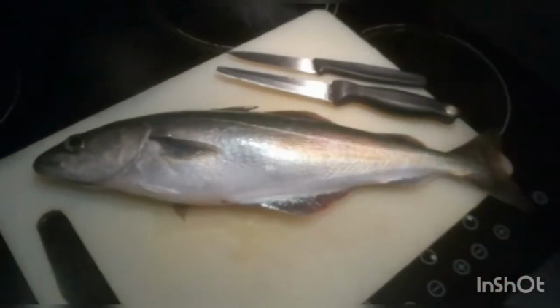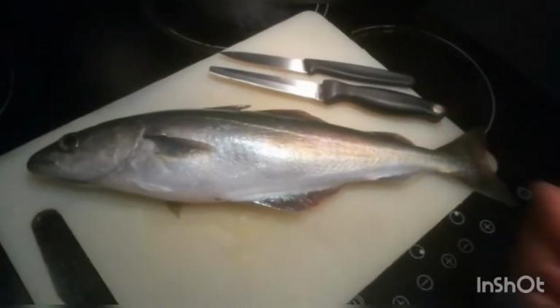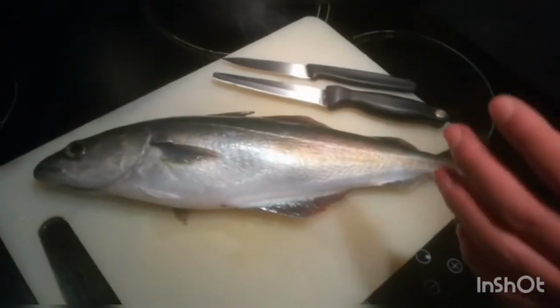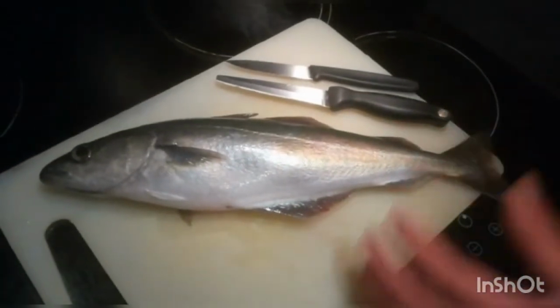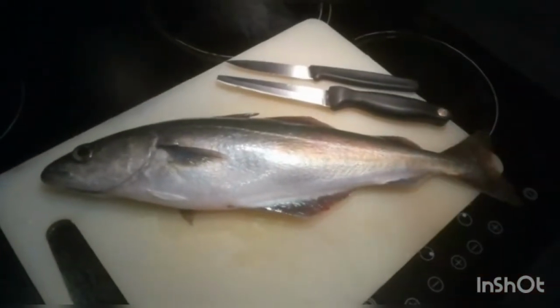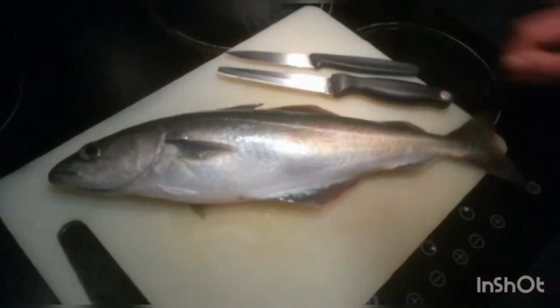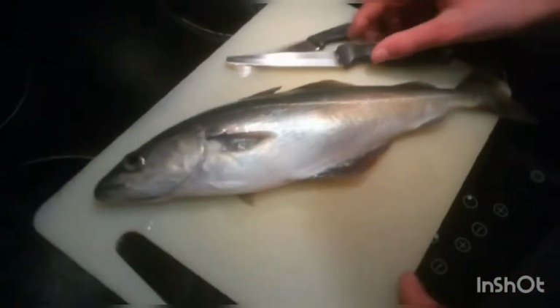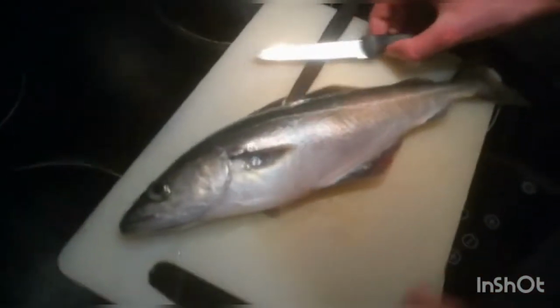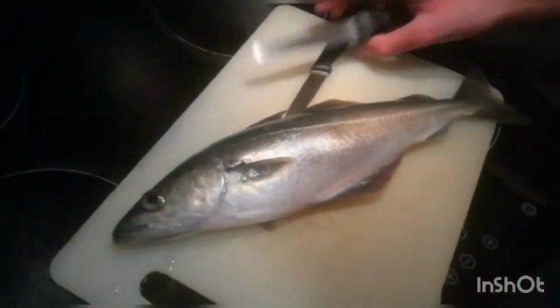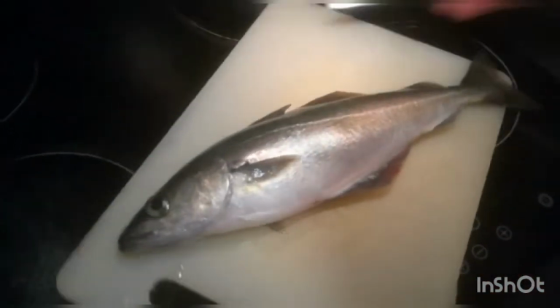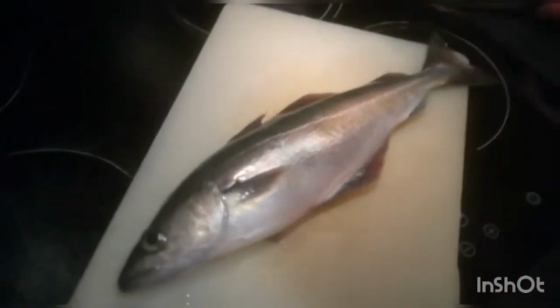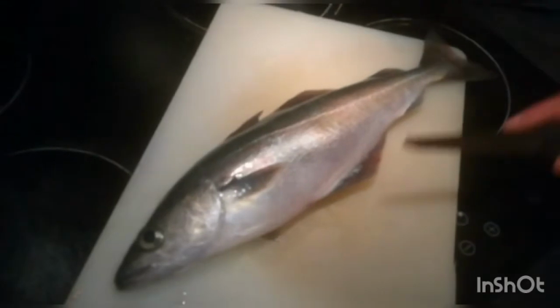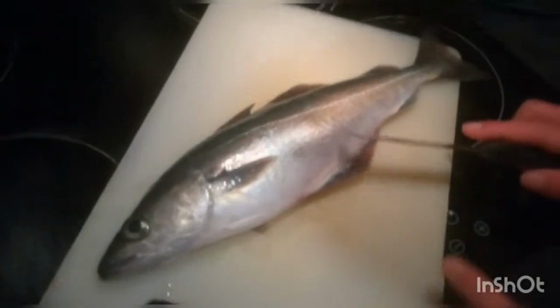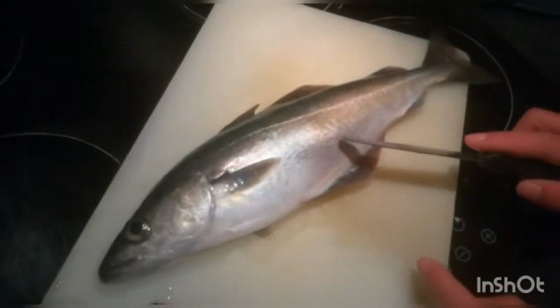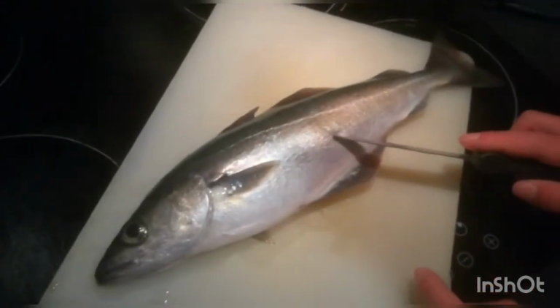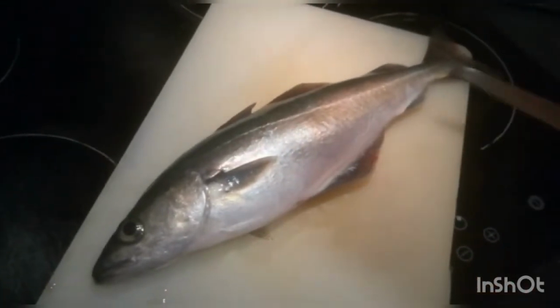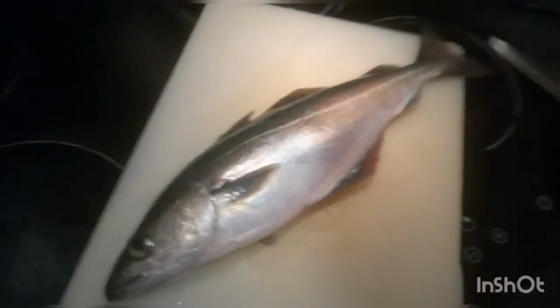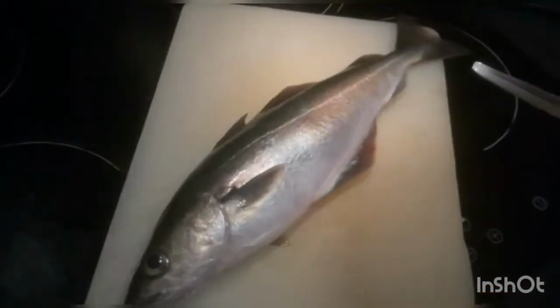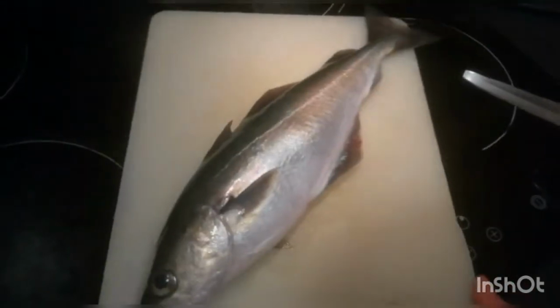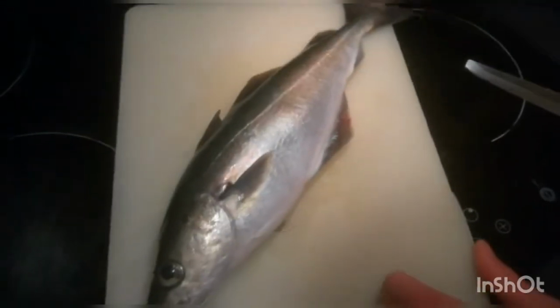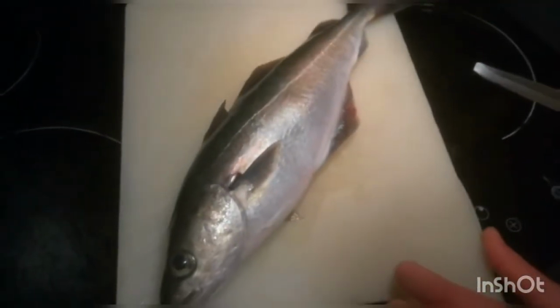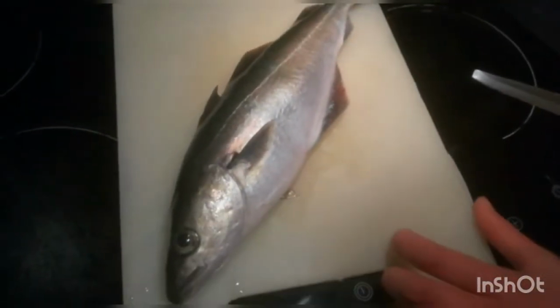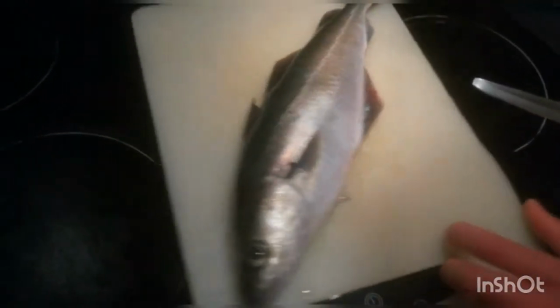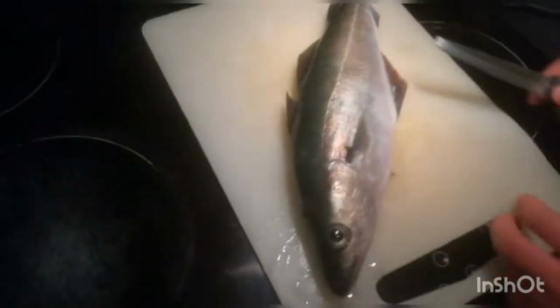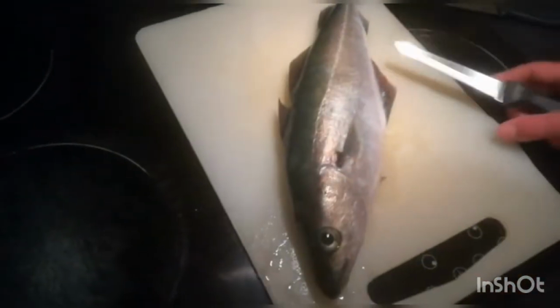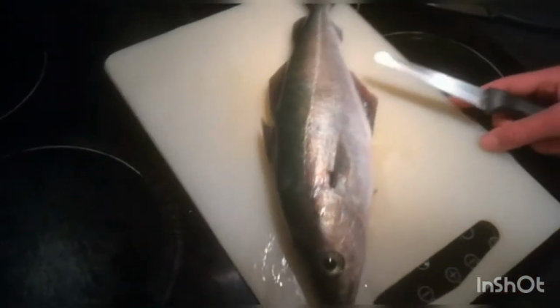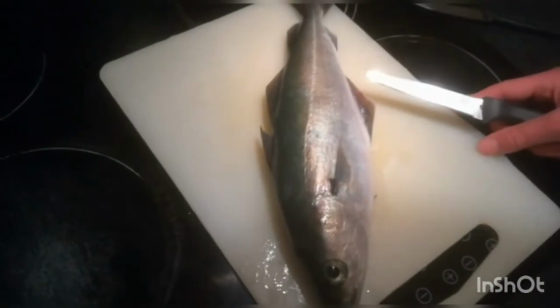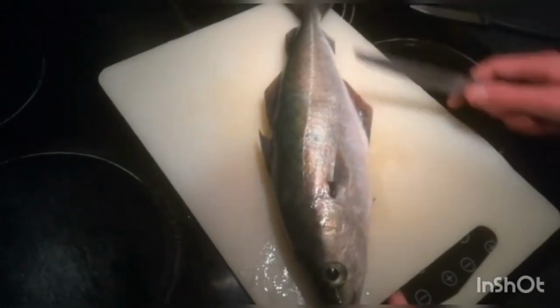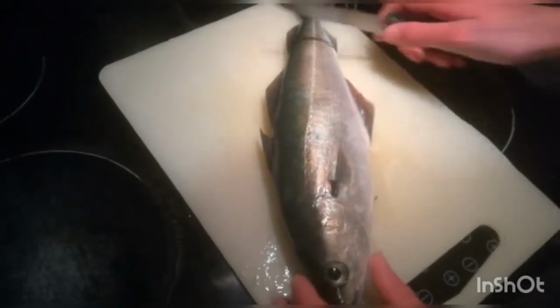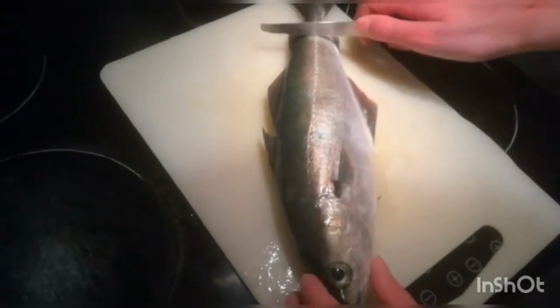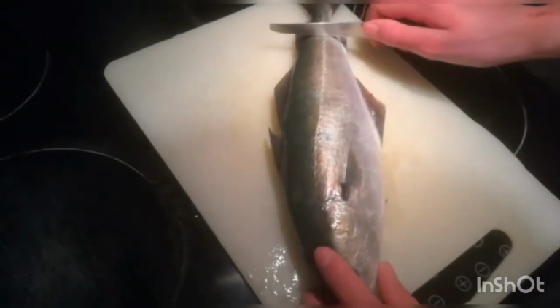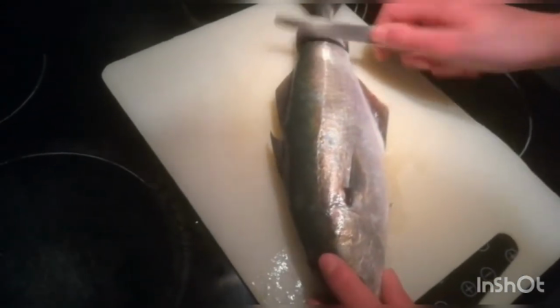So I'm just gonna start off by scaling the fish. Even though they have small scales, if you're trying to make fillets to eat, it is definitely worth scaling your fish.